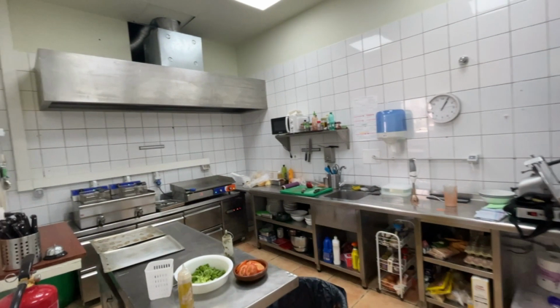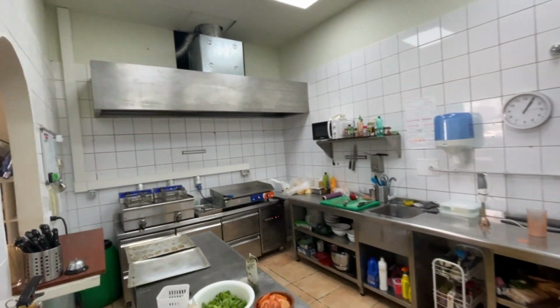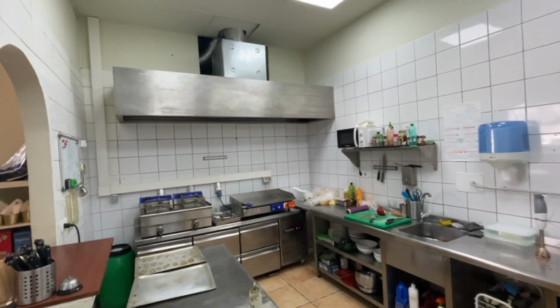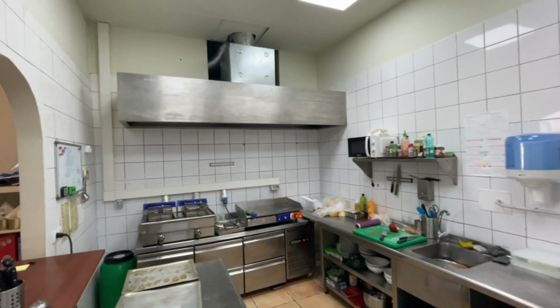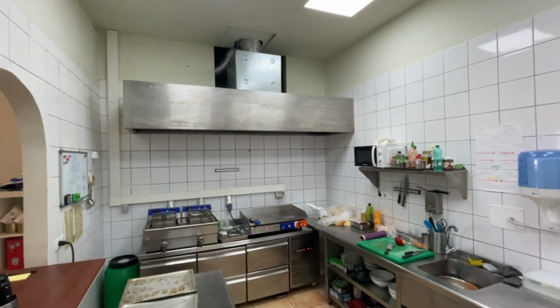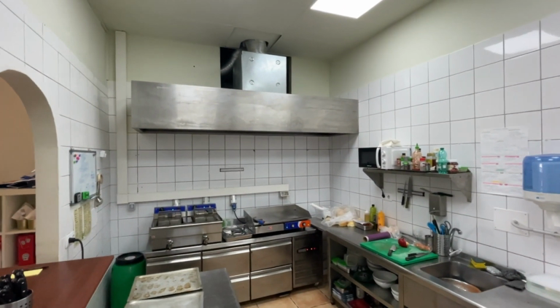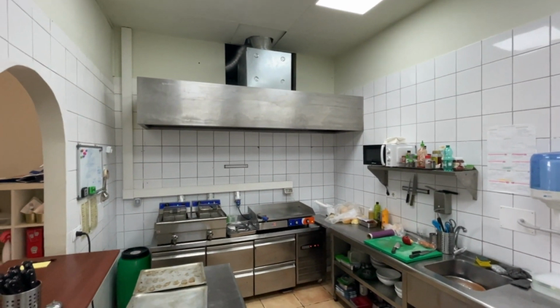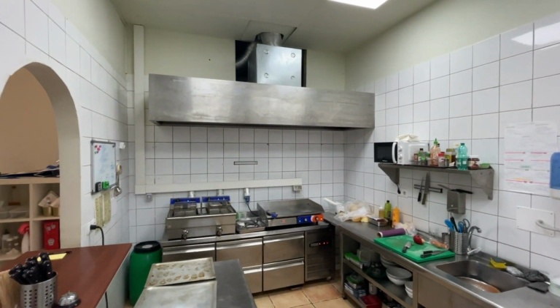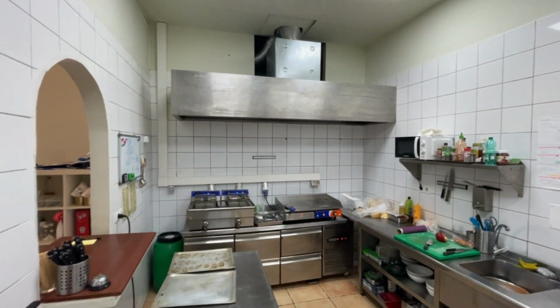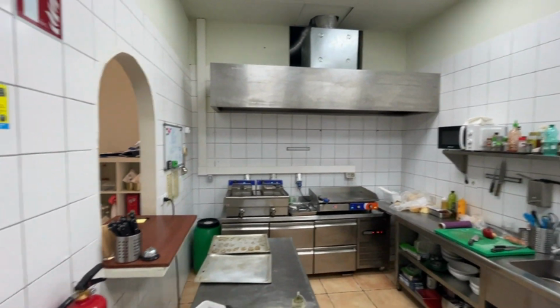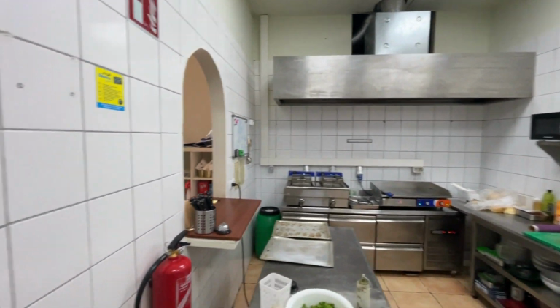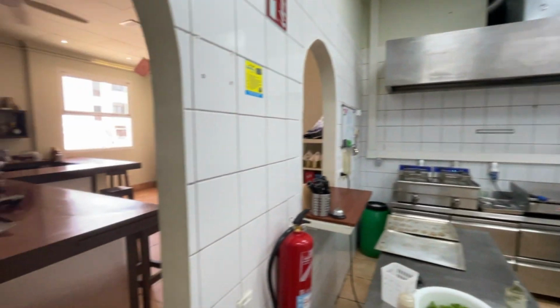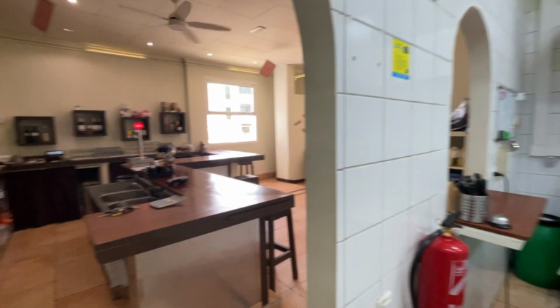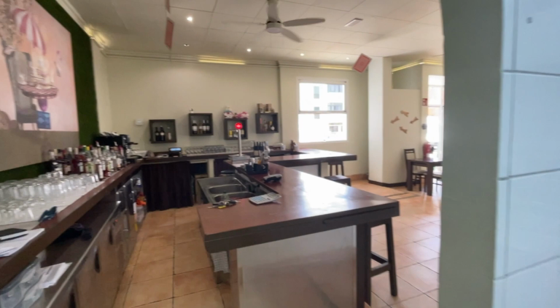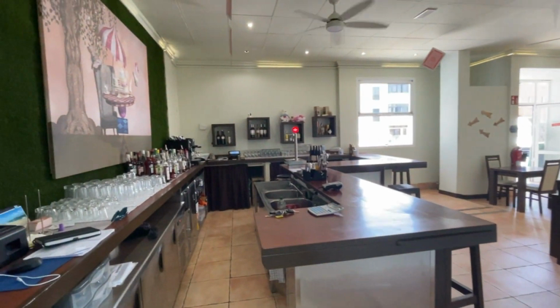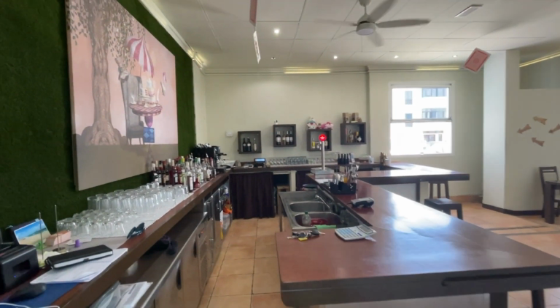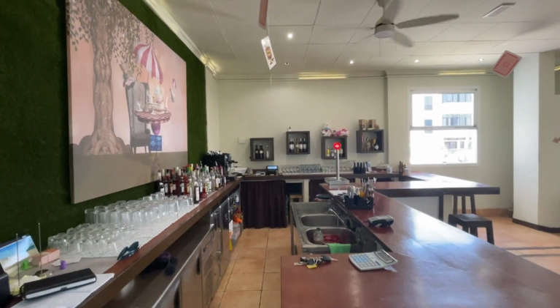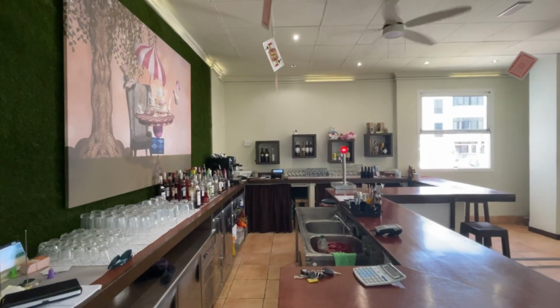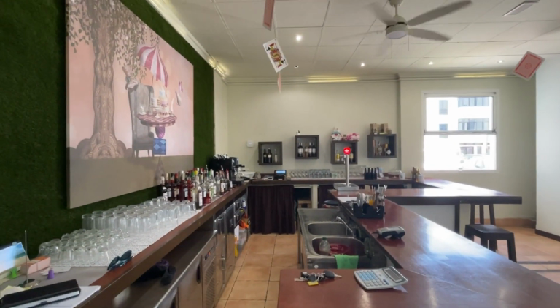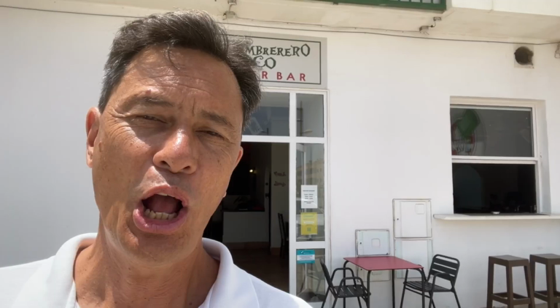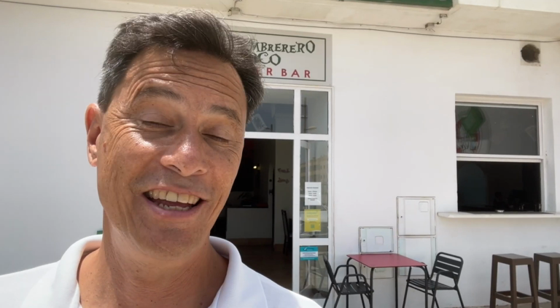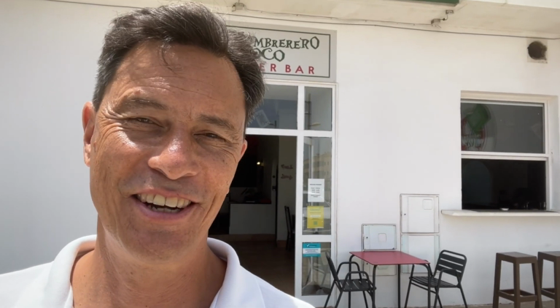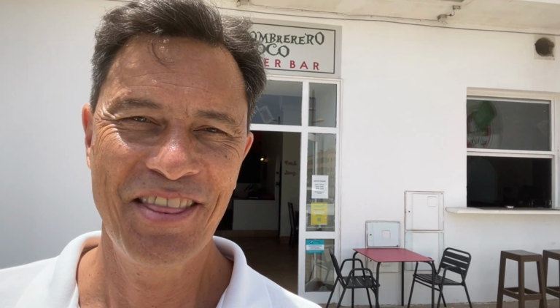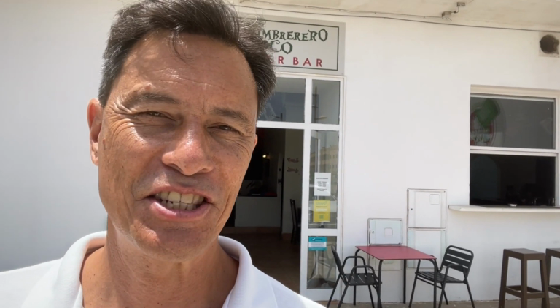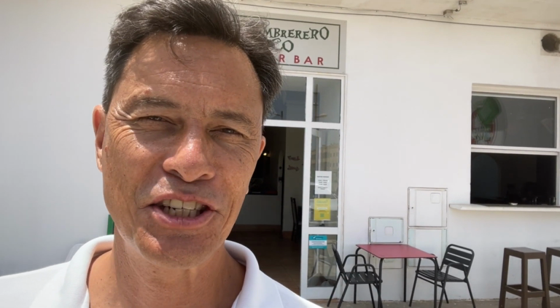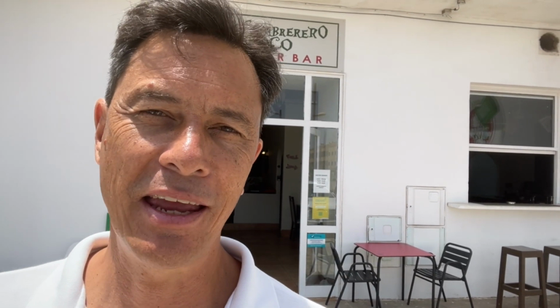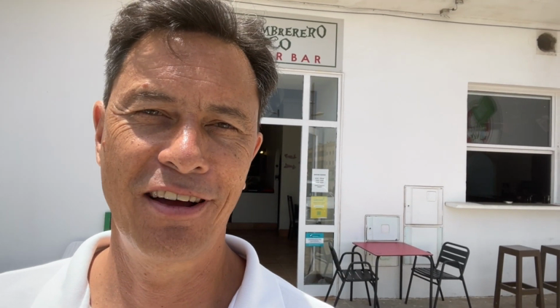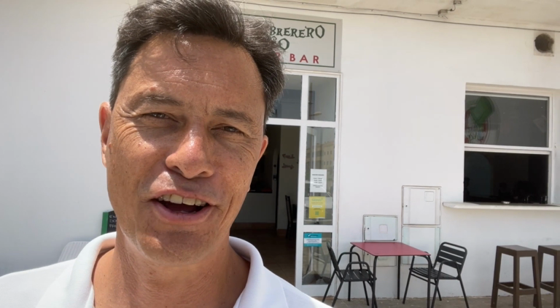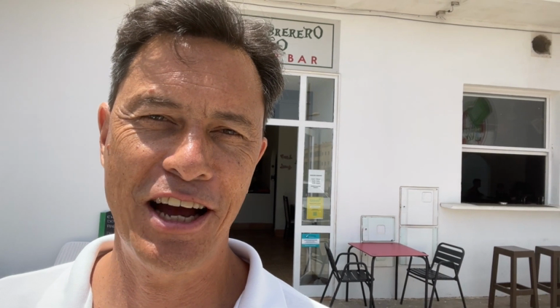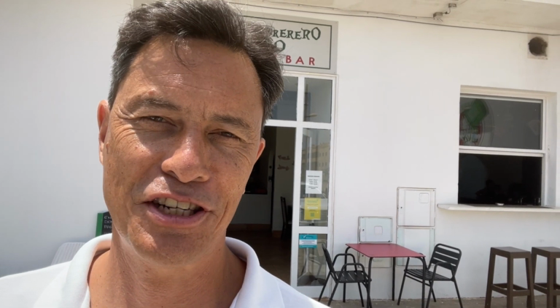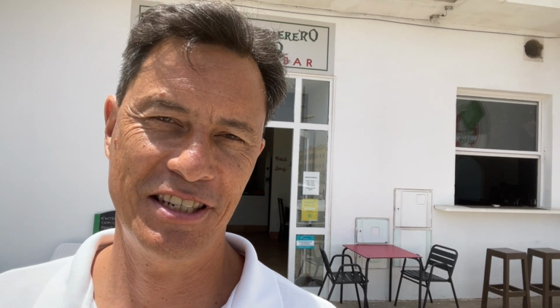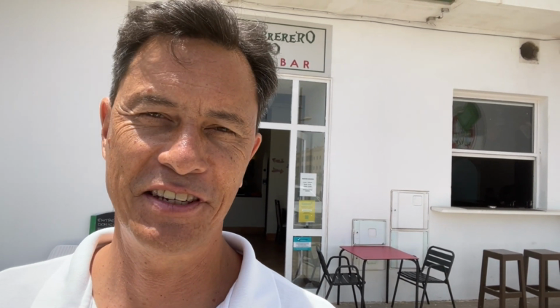You can see the kitchen here — you've got the industrial extractors, and looking straight out to the bar area. There you go — just a sneak peek of the actual restaurant itself inside.